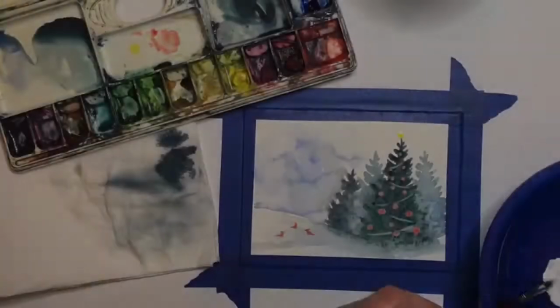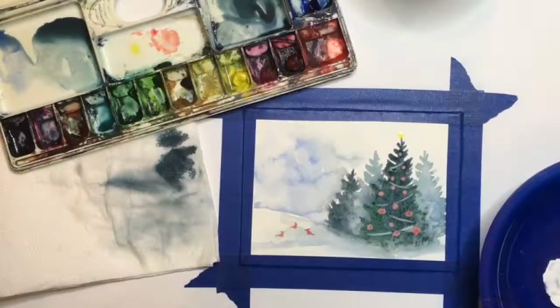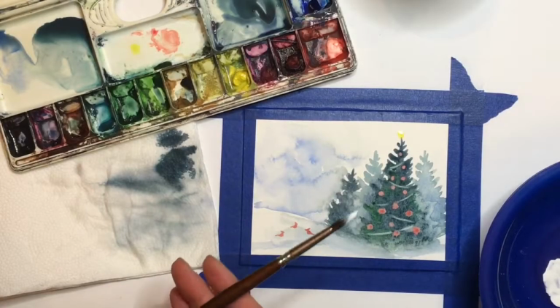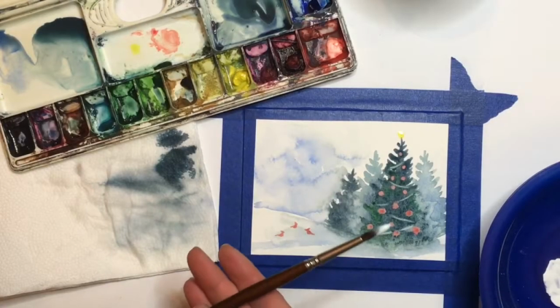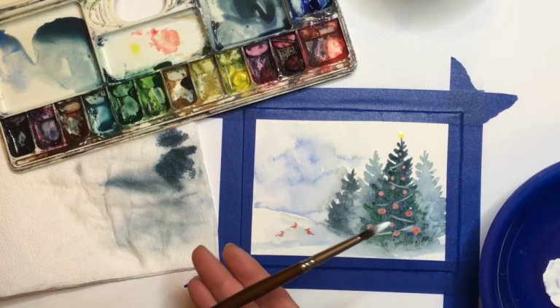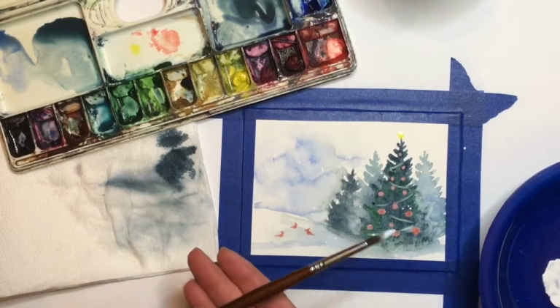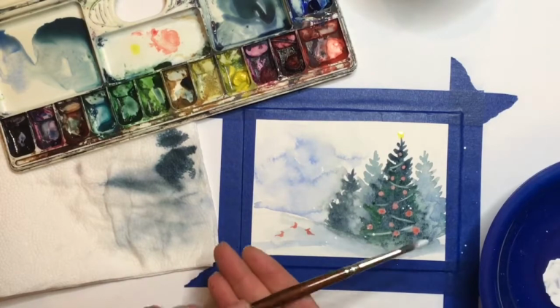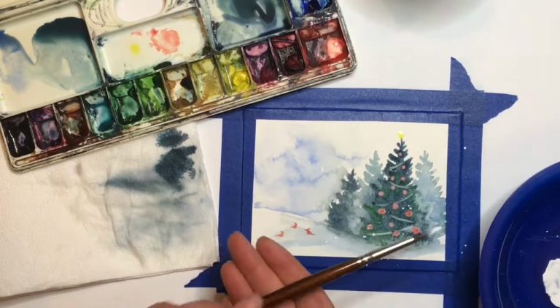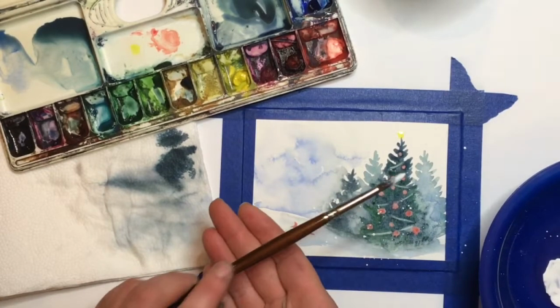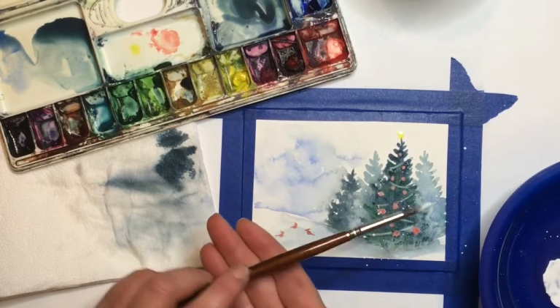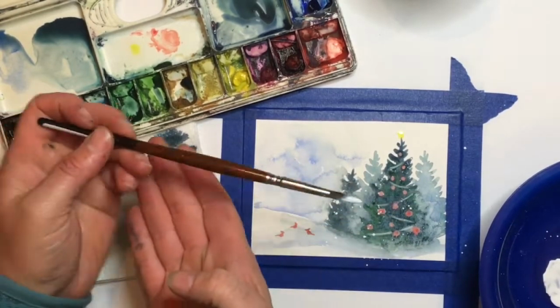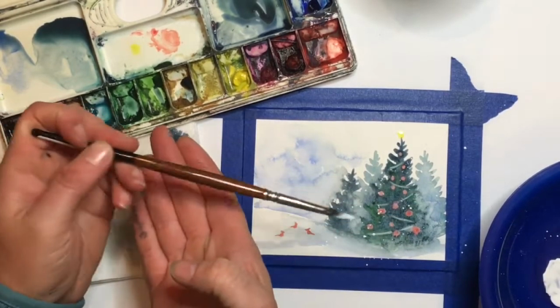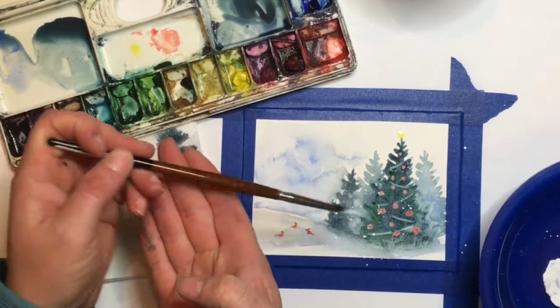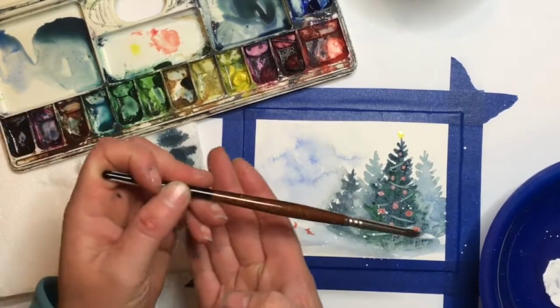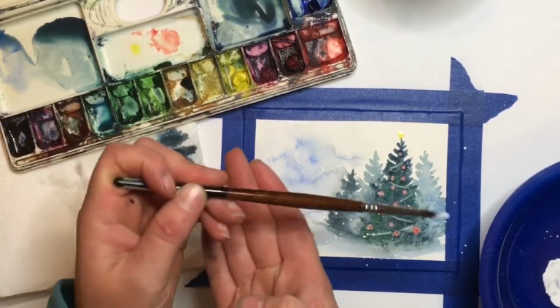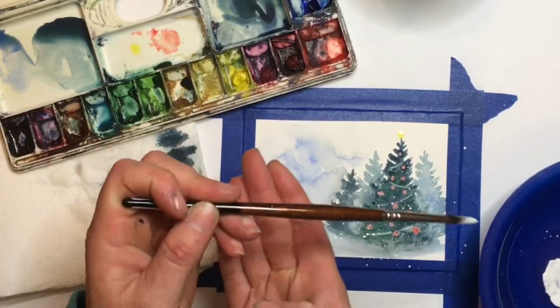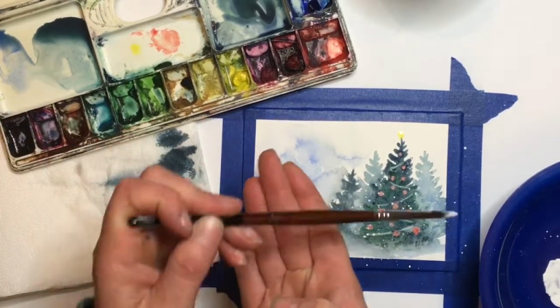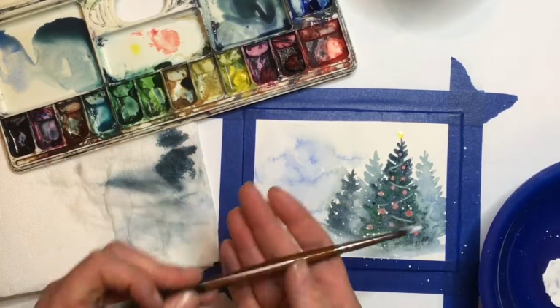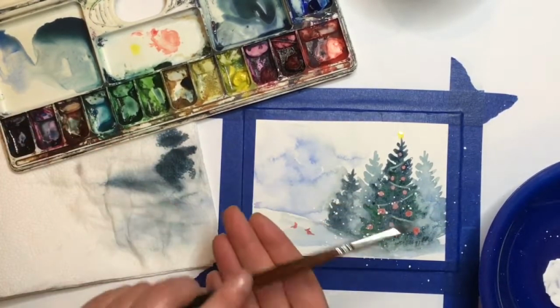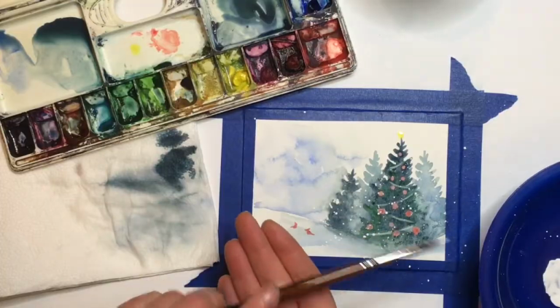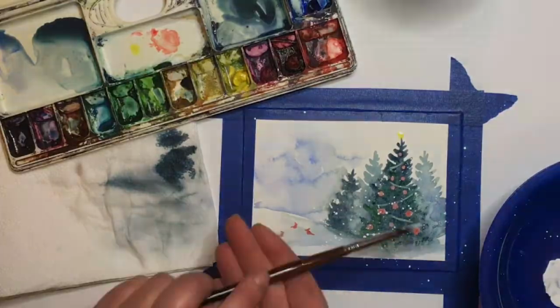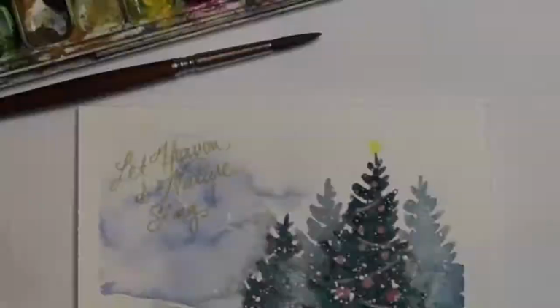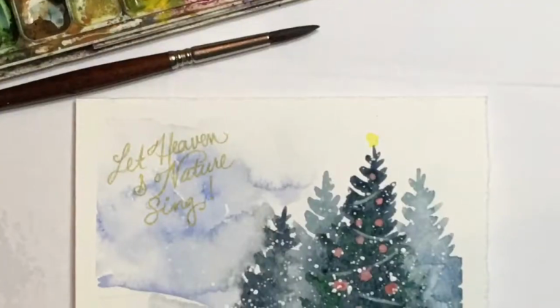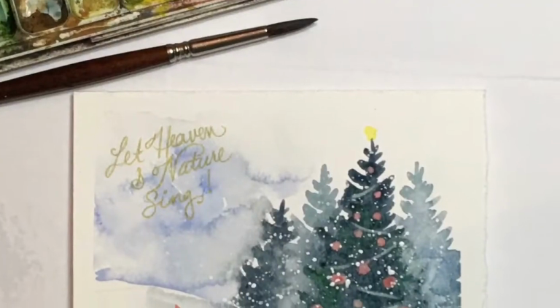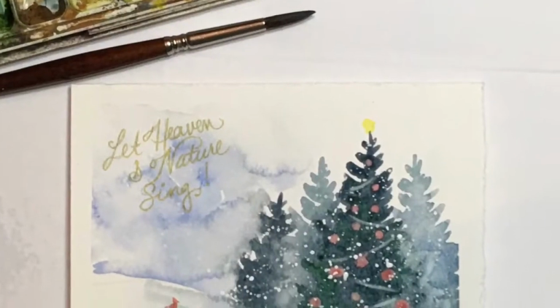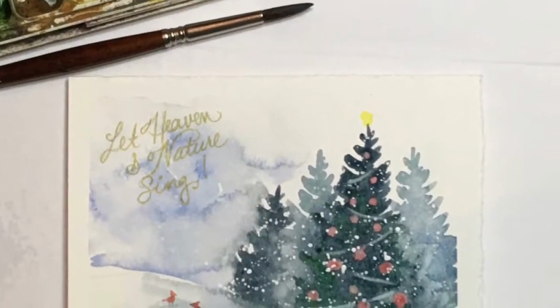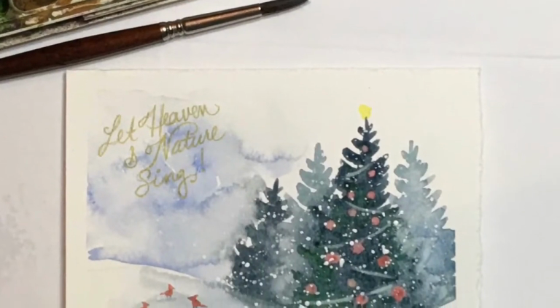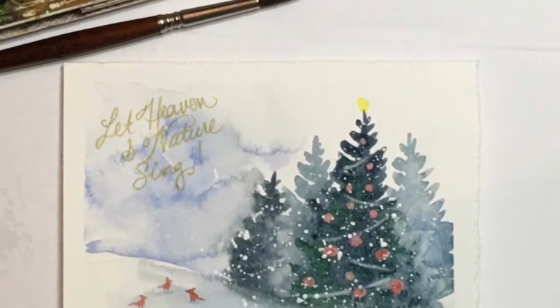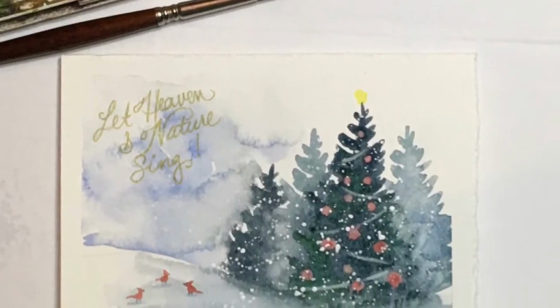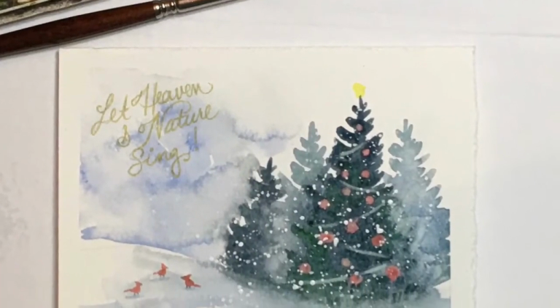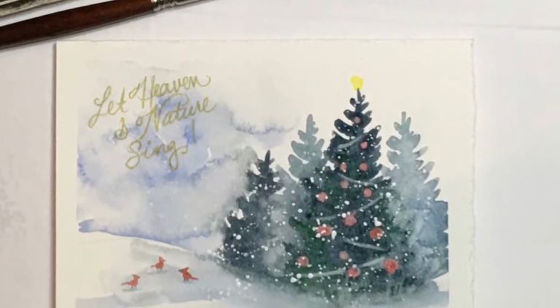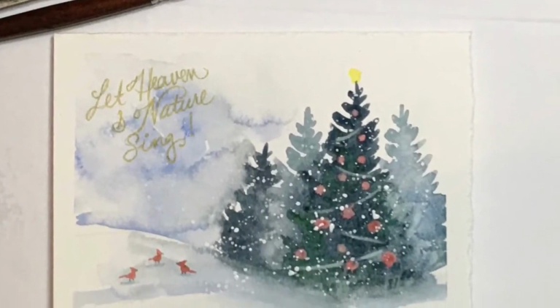To finish the painting I used white liquid acrylic and splatted it lightly over the paper to give the effect of snow. I hope you've enjoyed painting with me today and have a wonderful holiday.